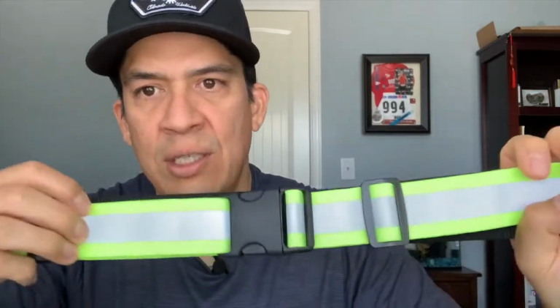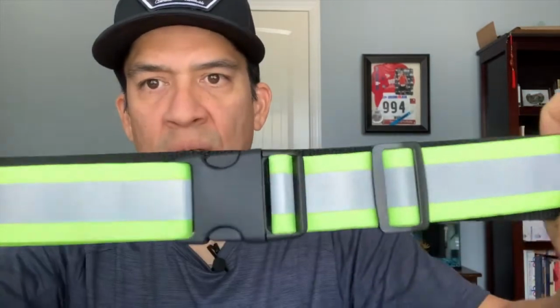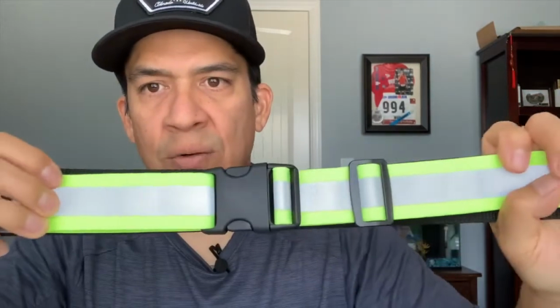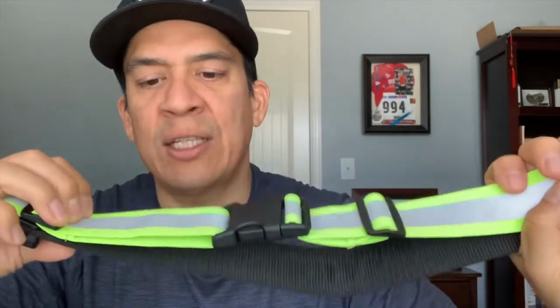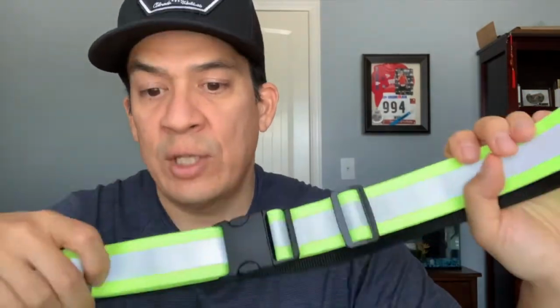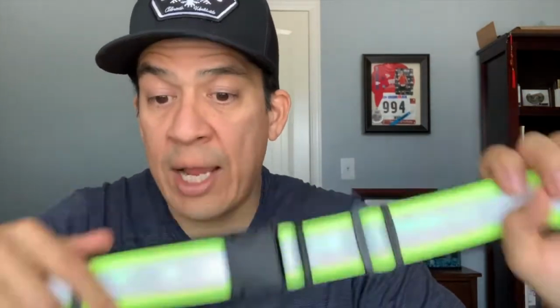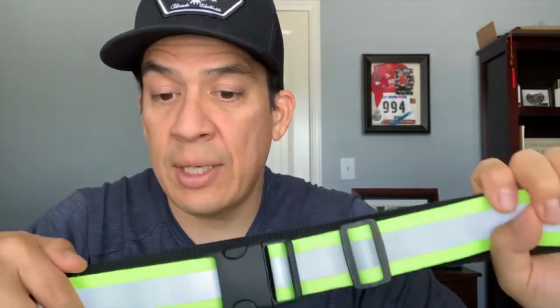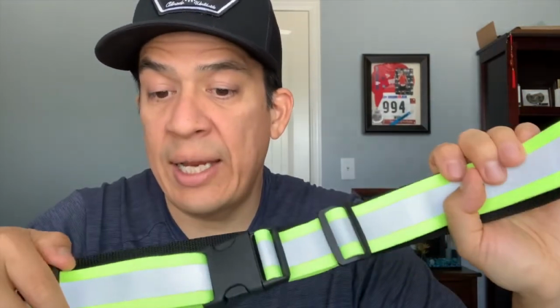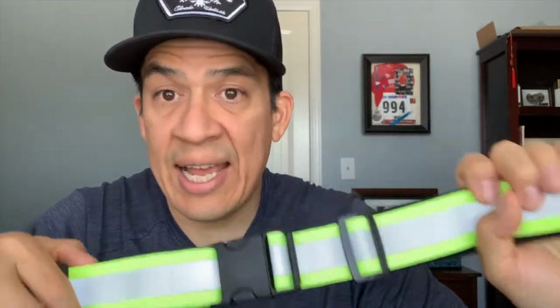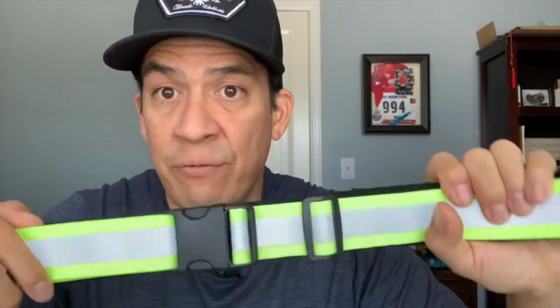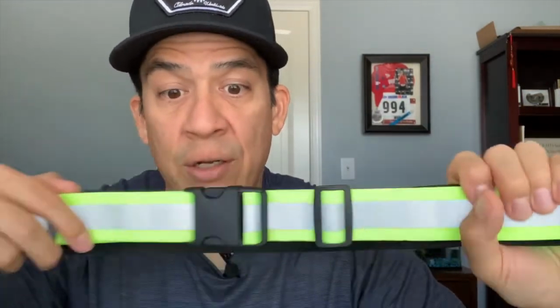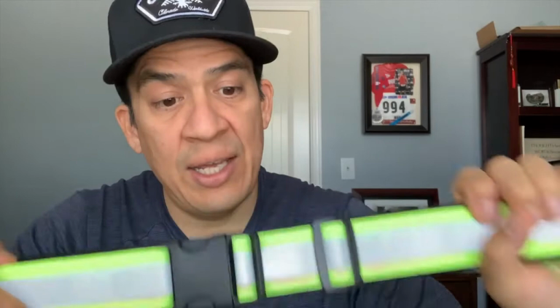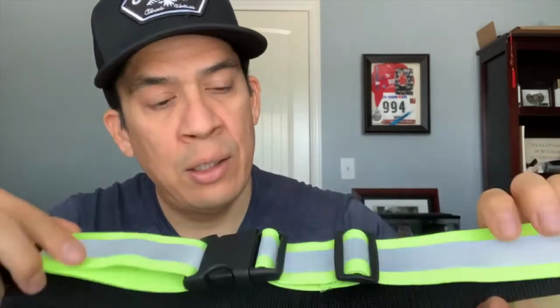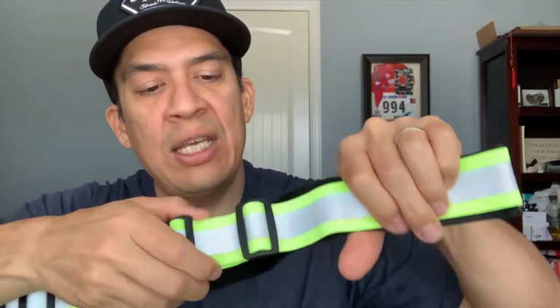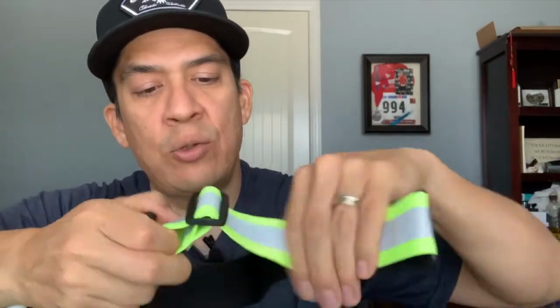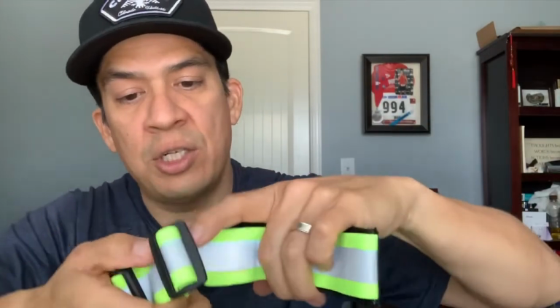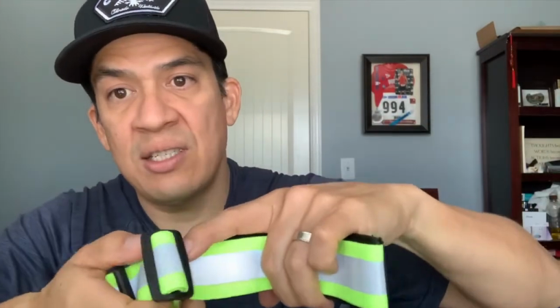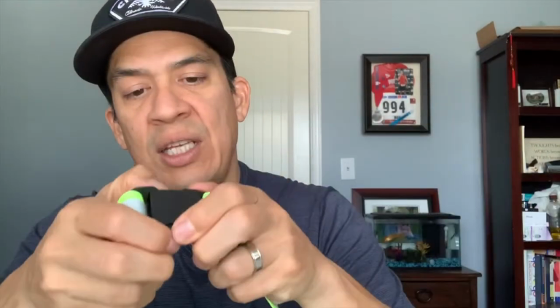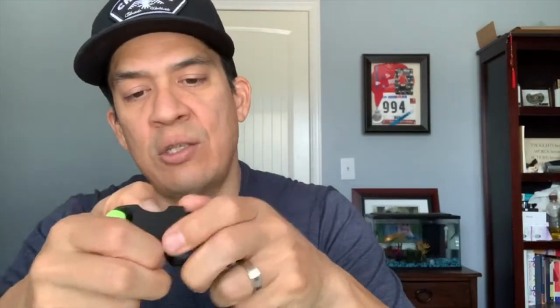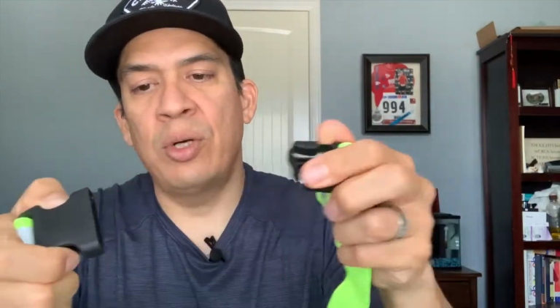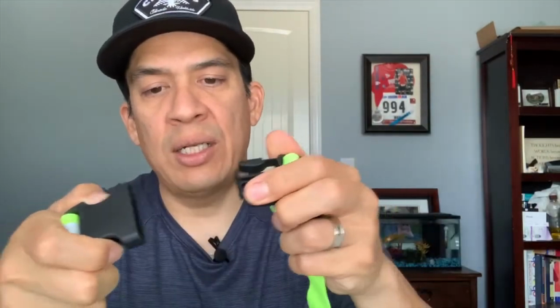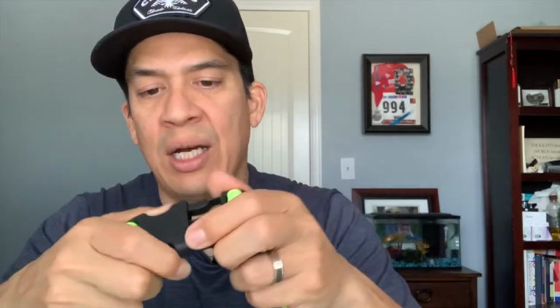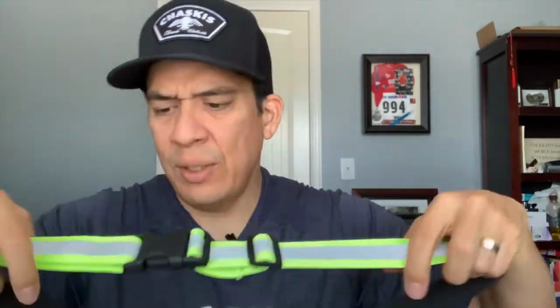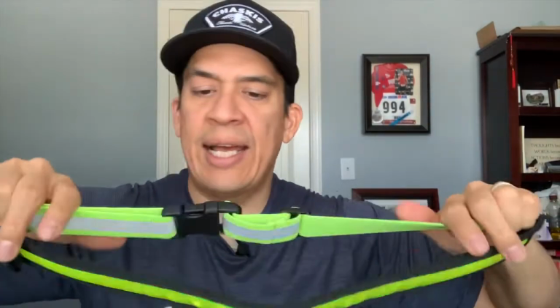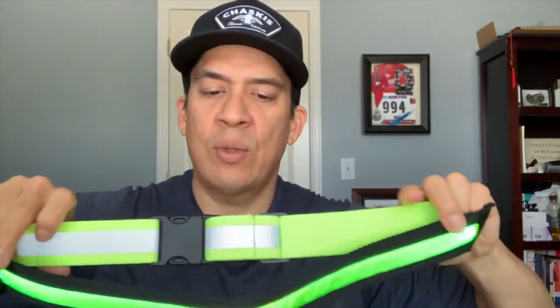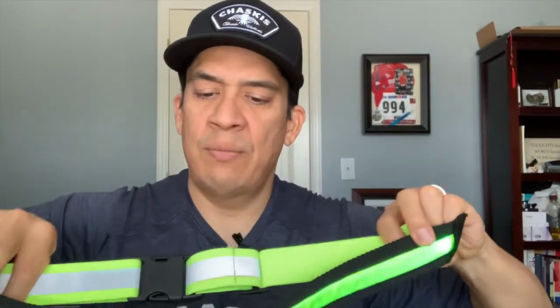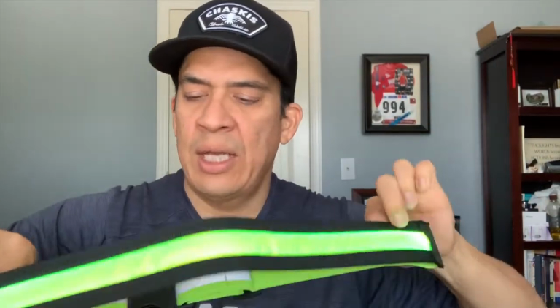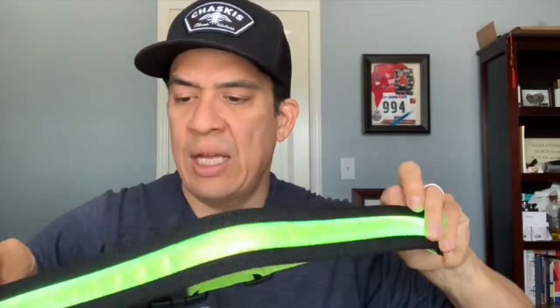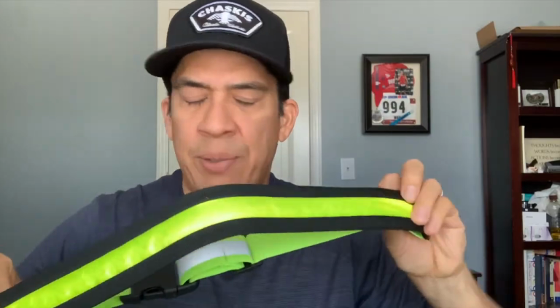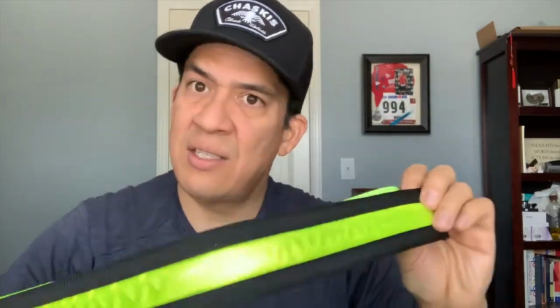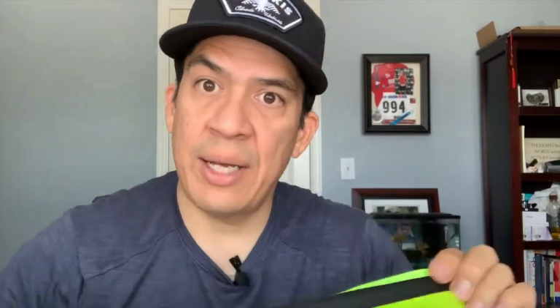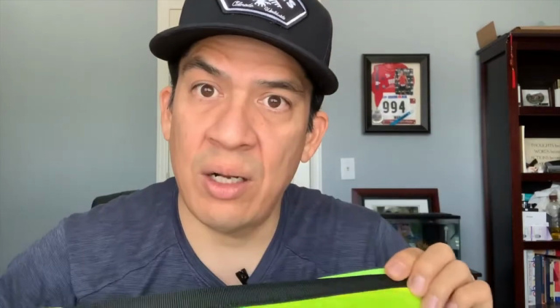You see, the materials are reflective. The straps are elastic for a good fit, really easy to adjust, really easy to put on and take off, really light as well, and the price is not bad at all.